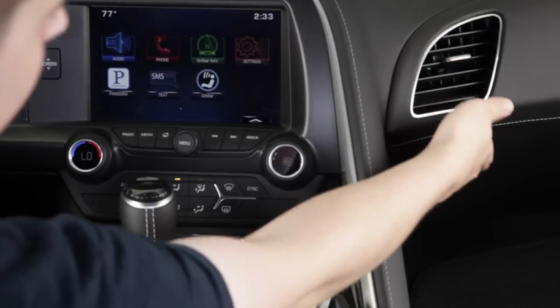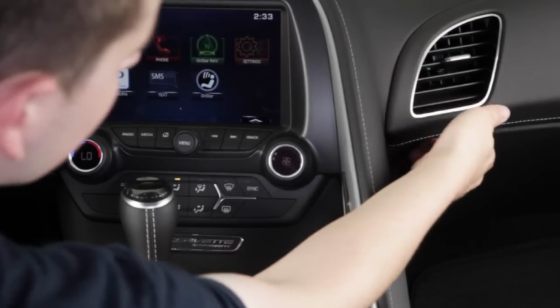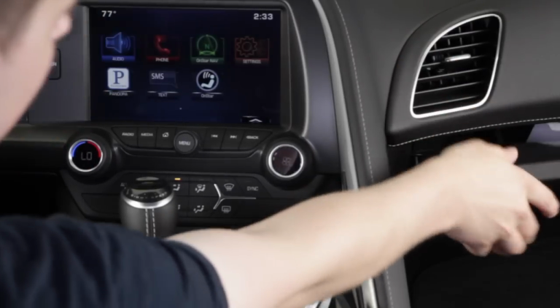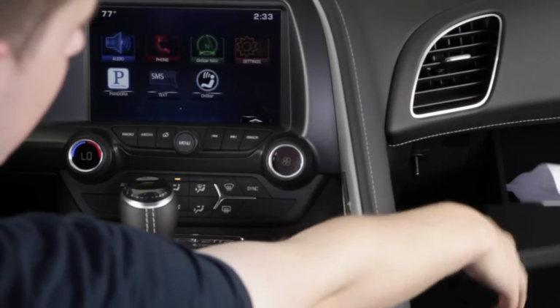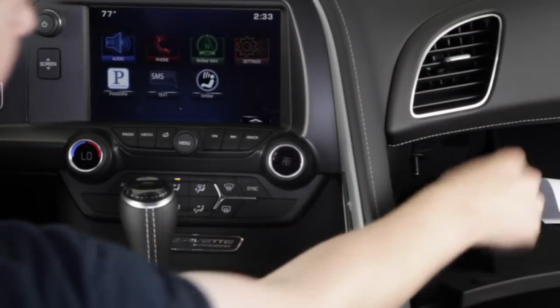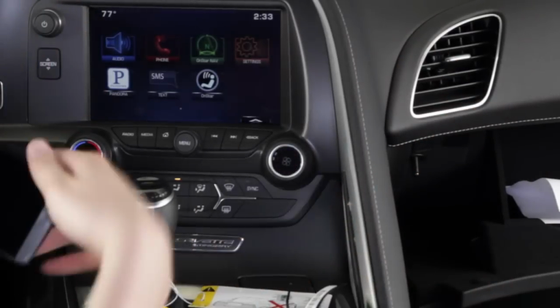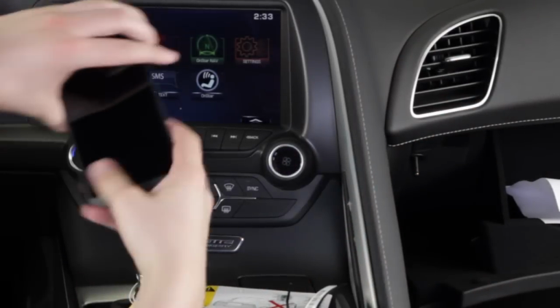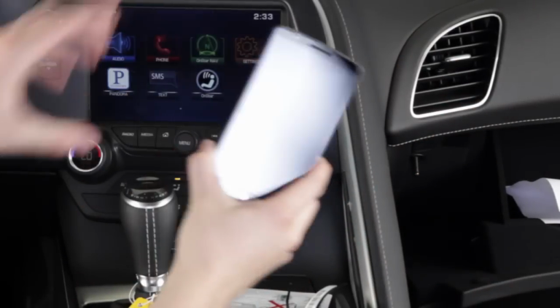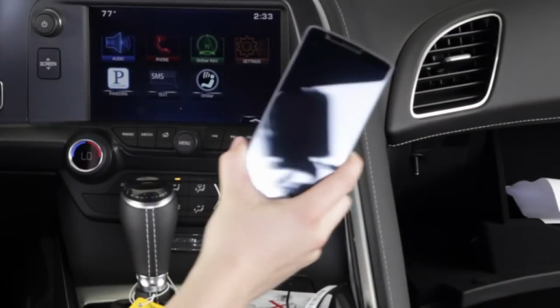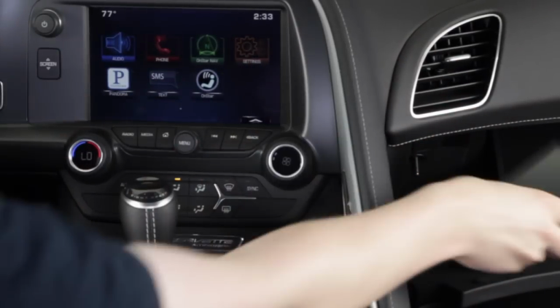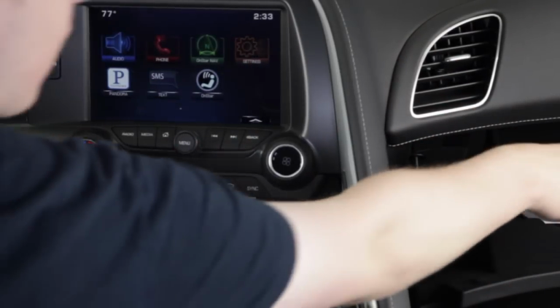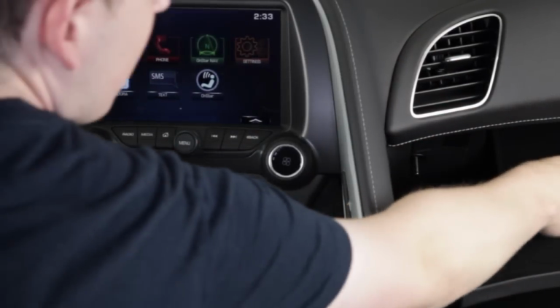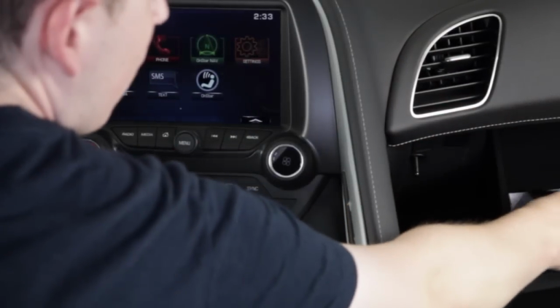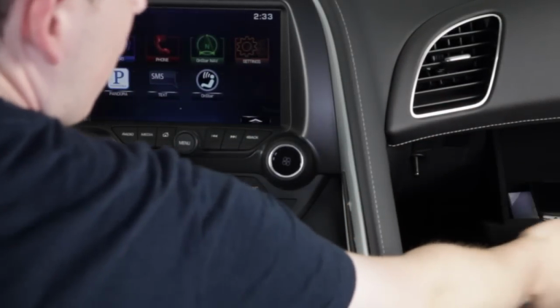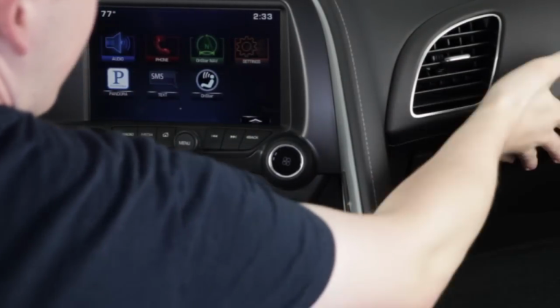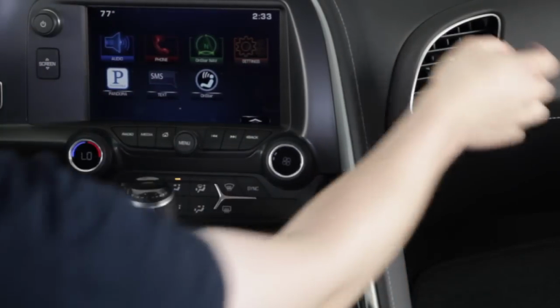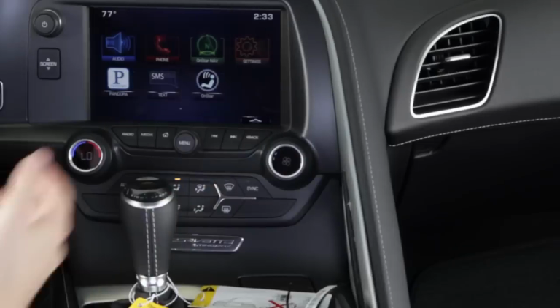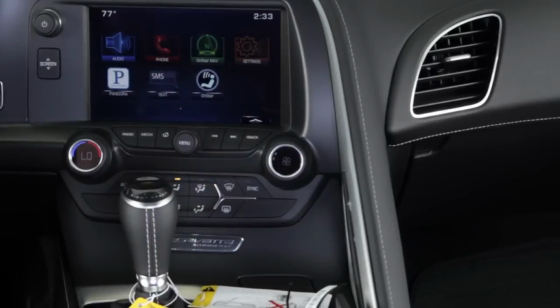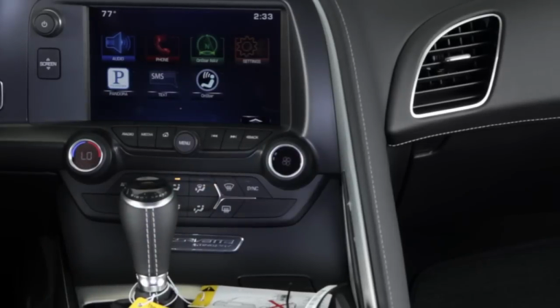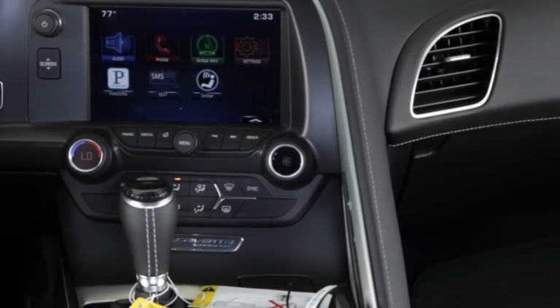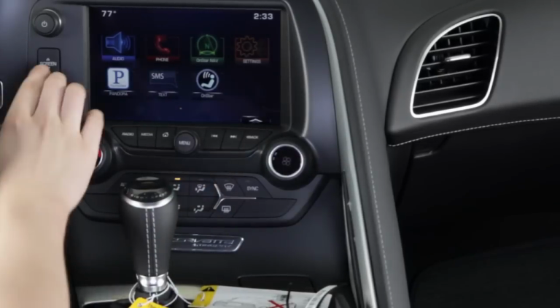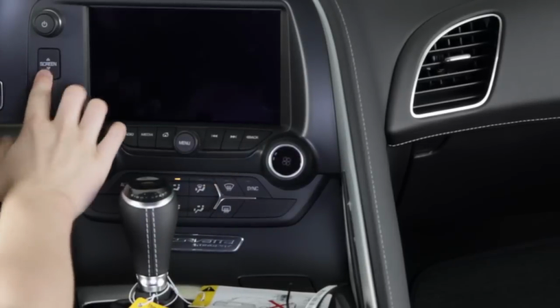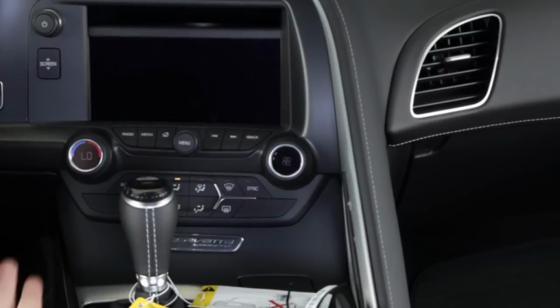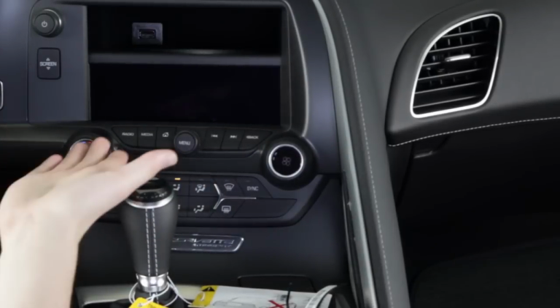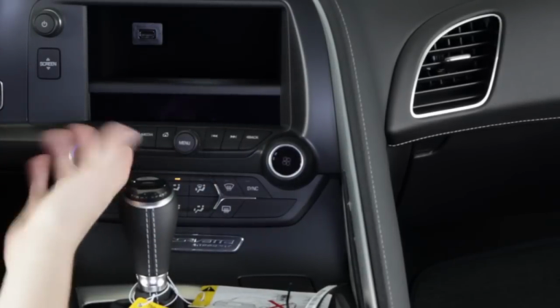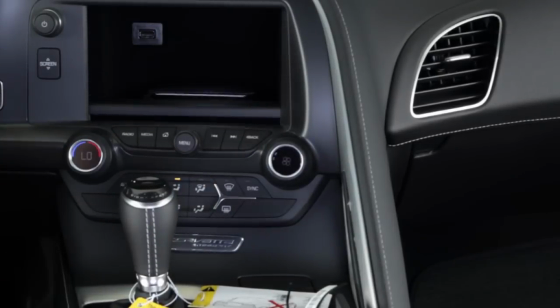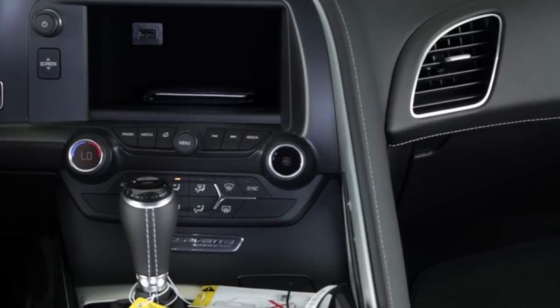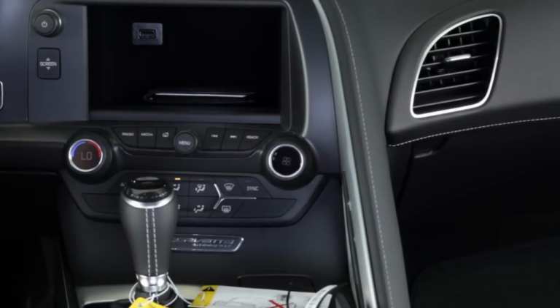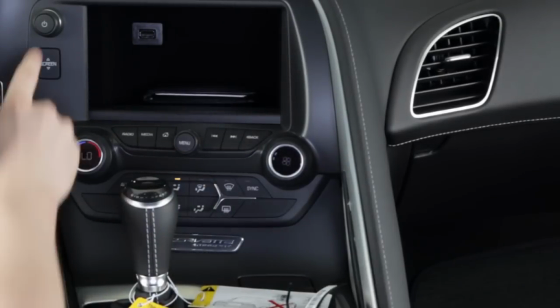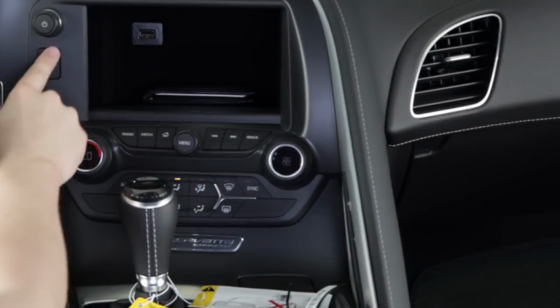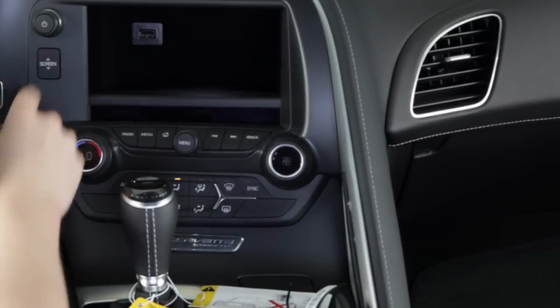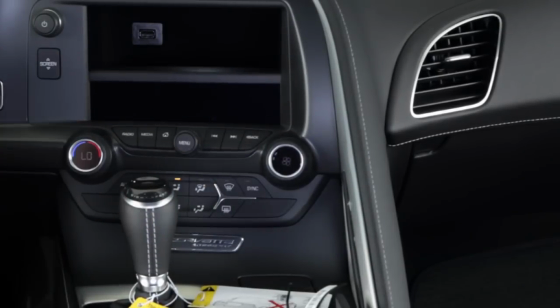Say you threw your wallet in the compartment behind the touch screen and you threw your phone in the glove box before handing your keys to a valet. Anyone who gets in your car after you could easily open the screen or open the glove box.